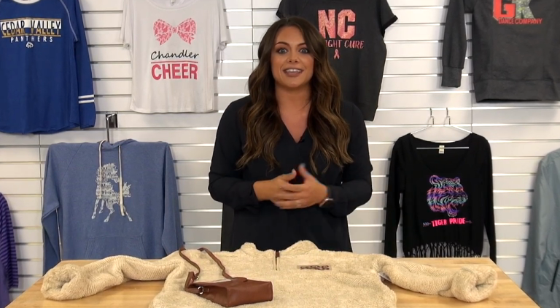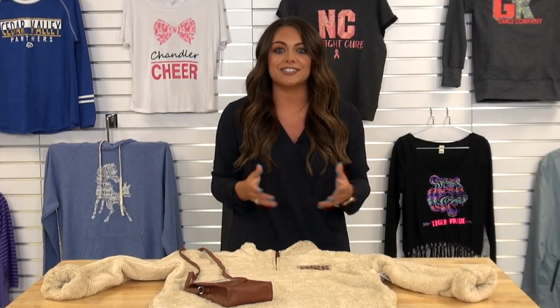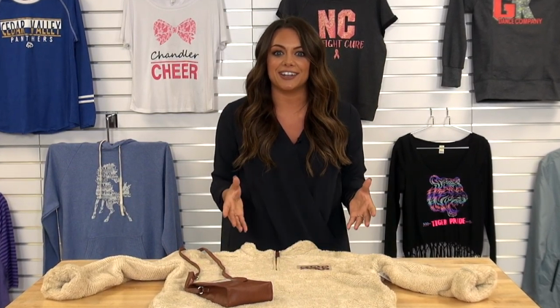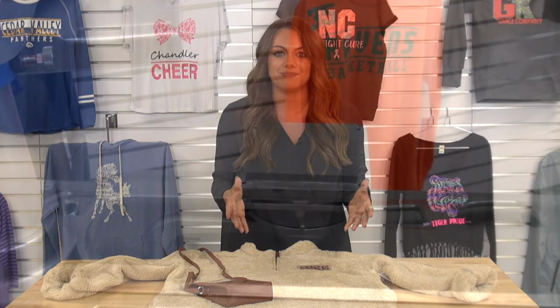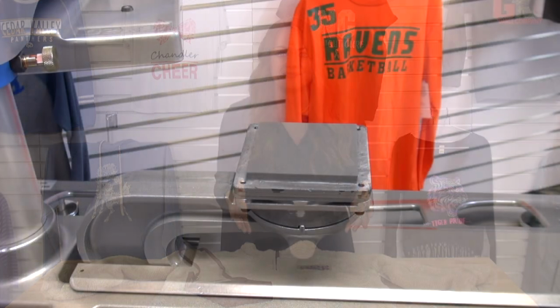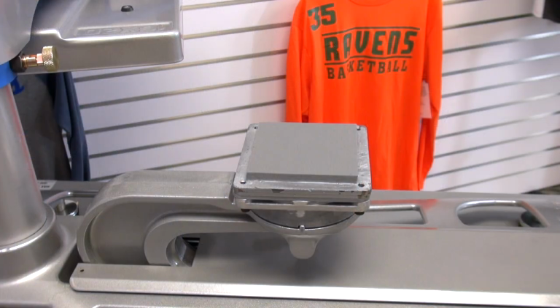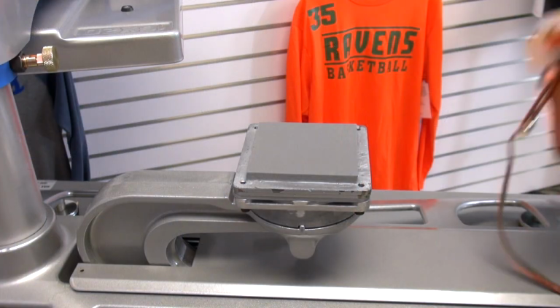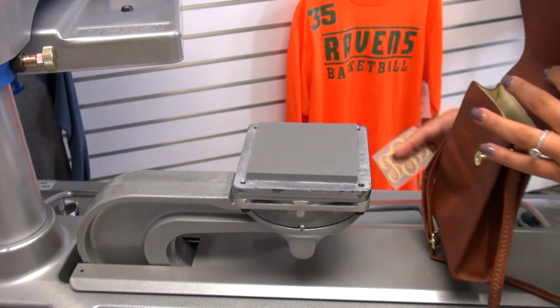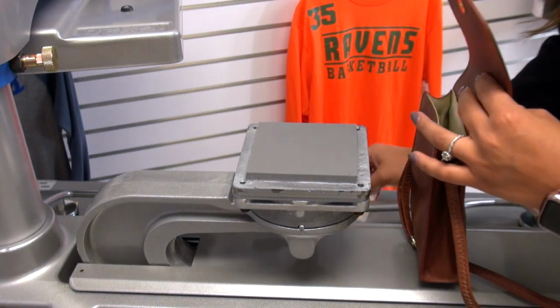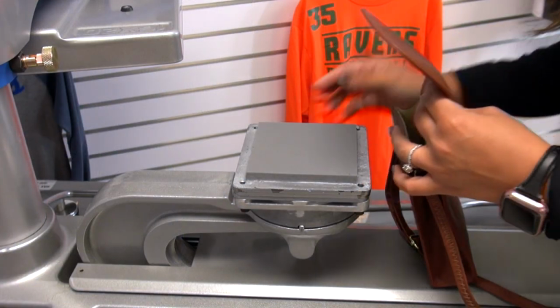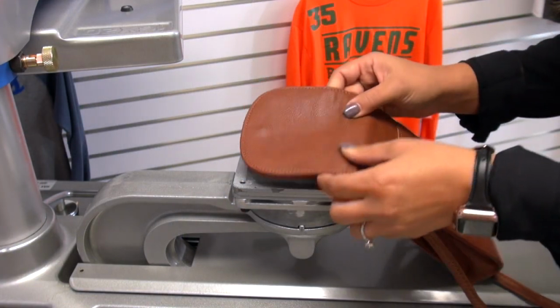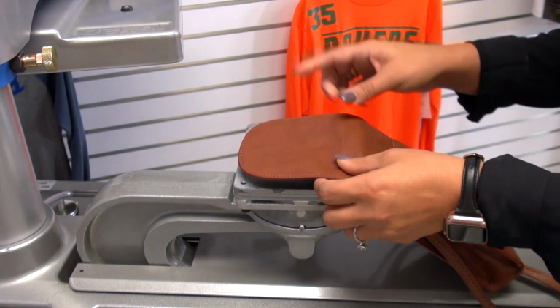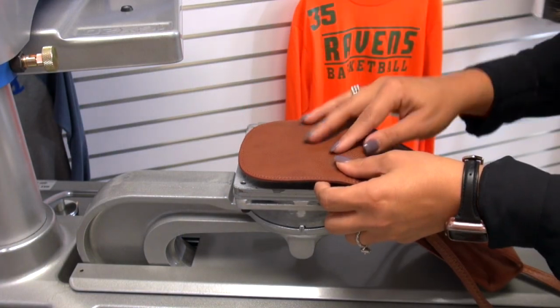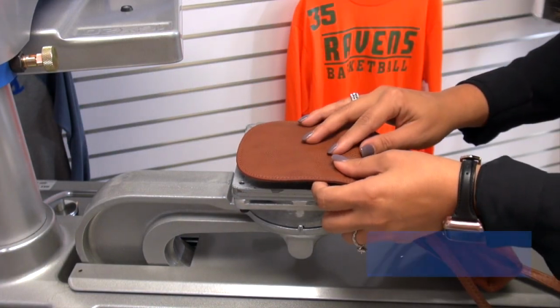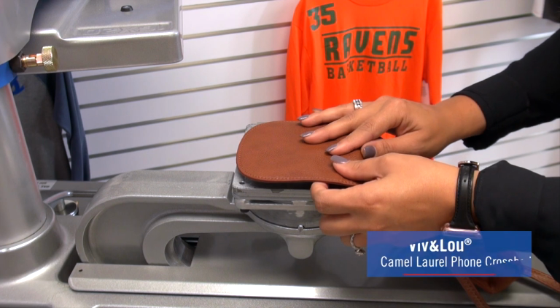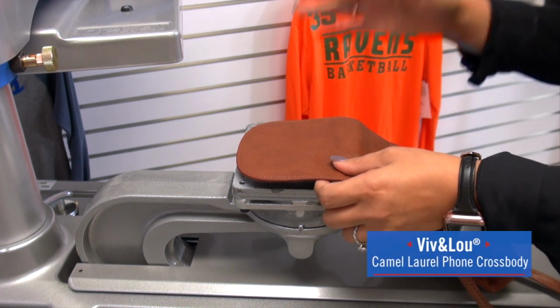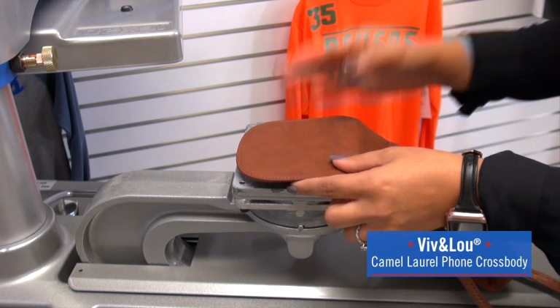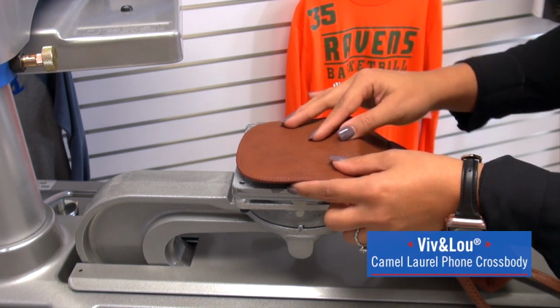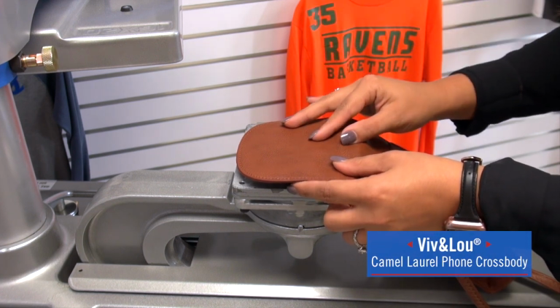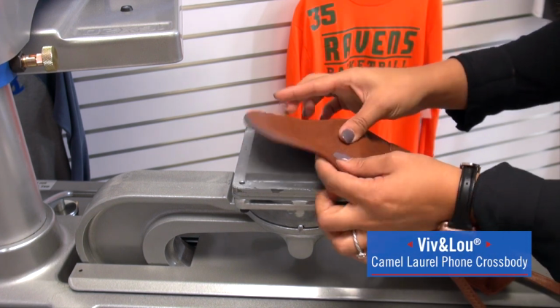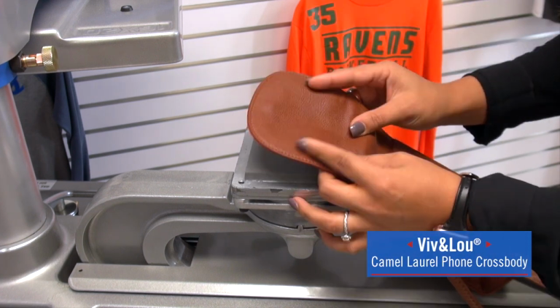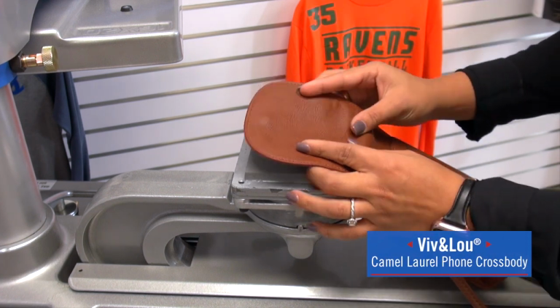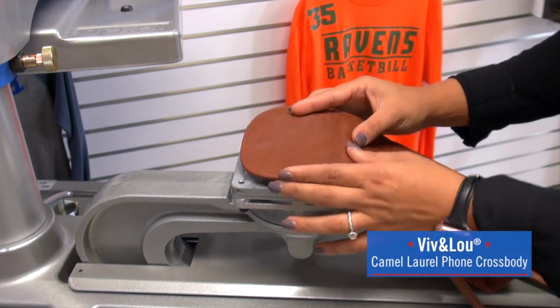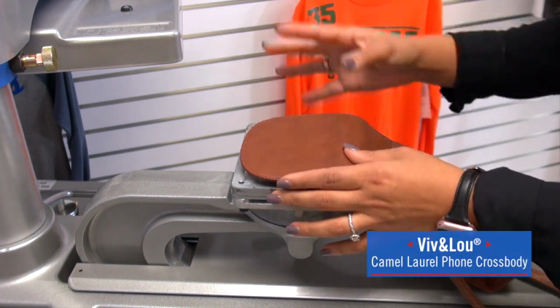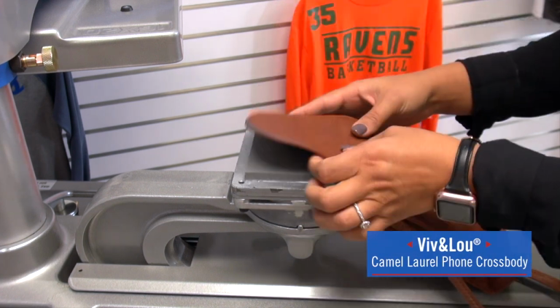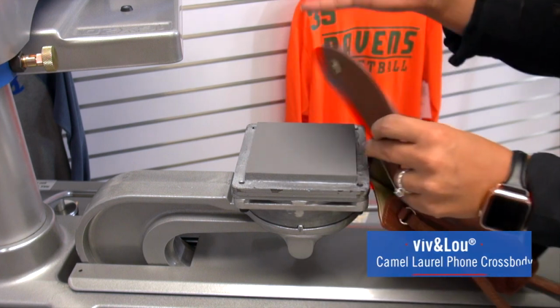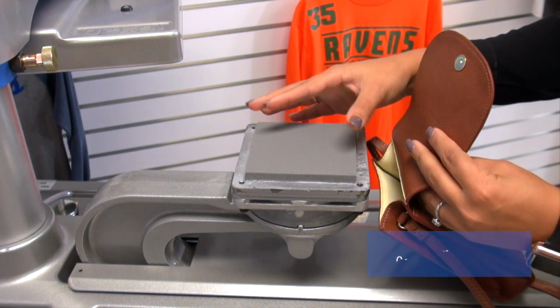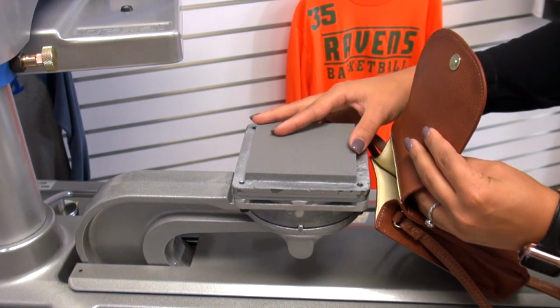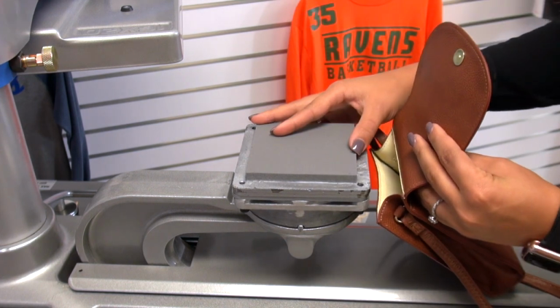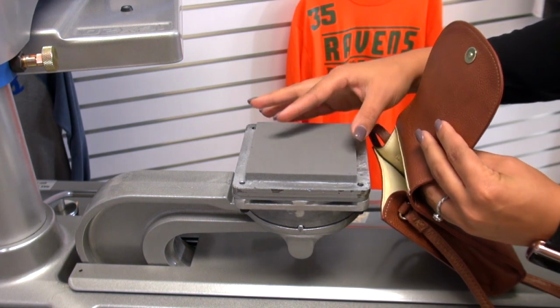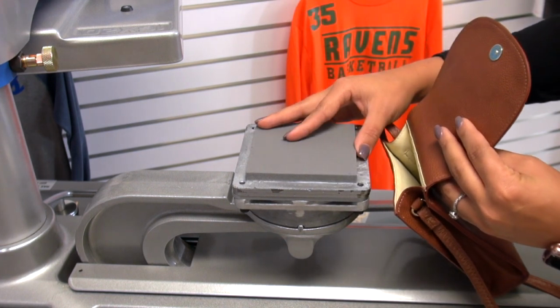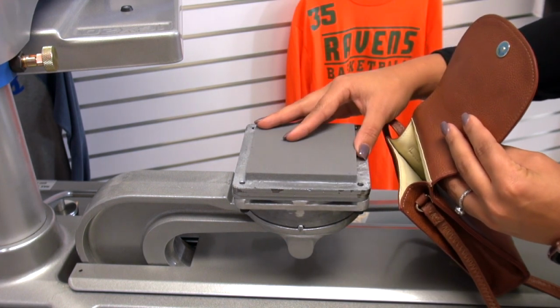Let's head to the heat press and show you how to do it. Let's start with the vegan leather bag. This was sourced from Wholesale Boutique and it's from the brand Viv & Lou — it's very easy to work with using a heat press. The heat press I'm going to be using is the Hotronix Fusion.